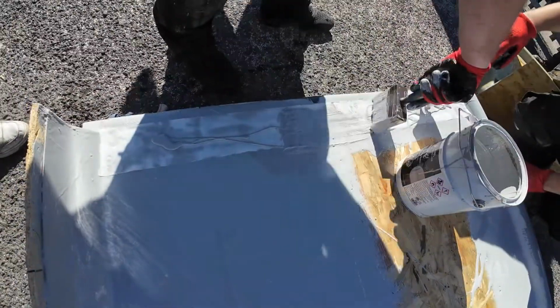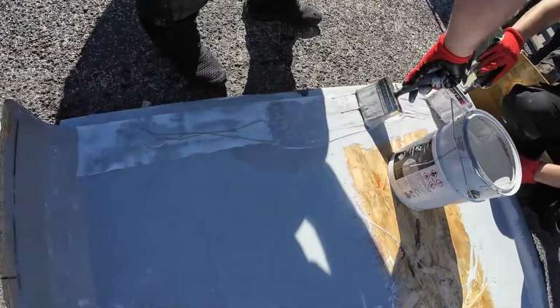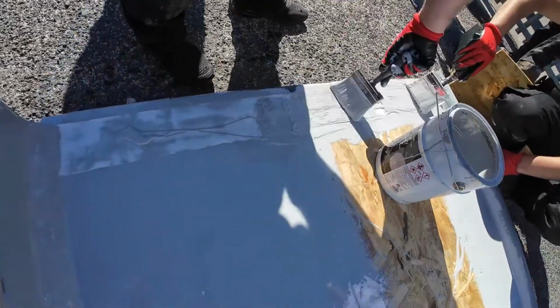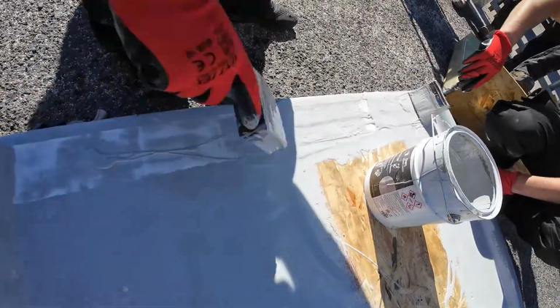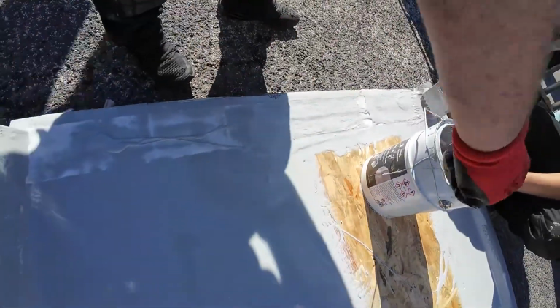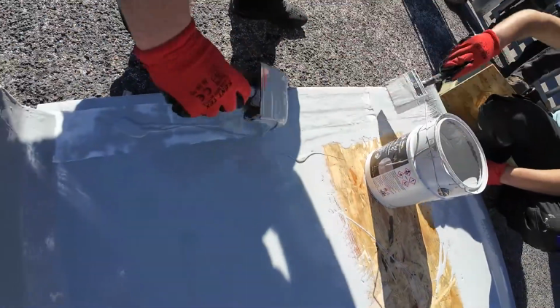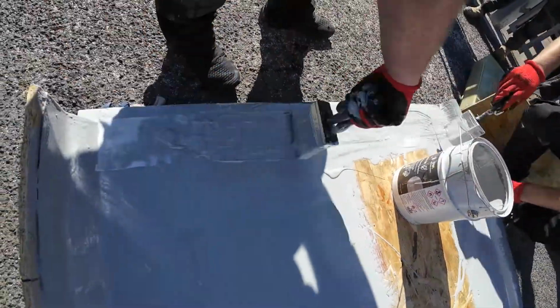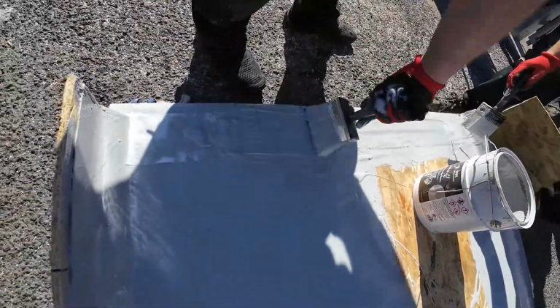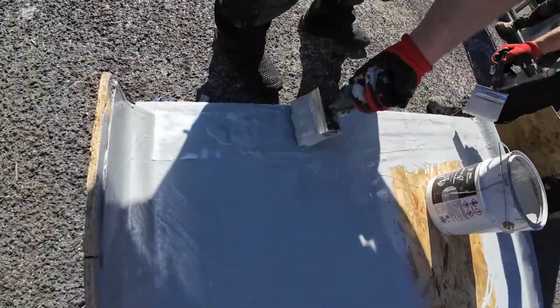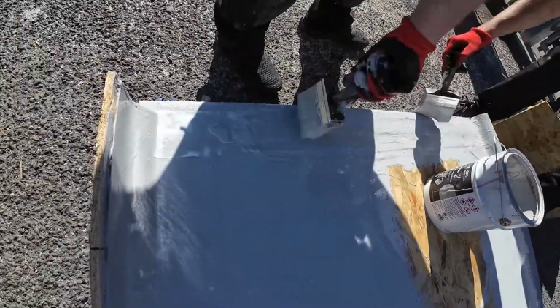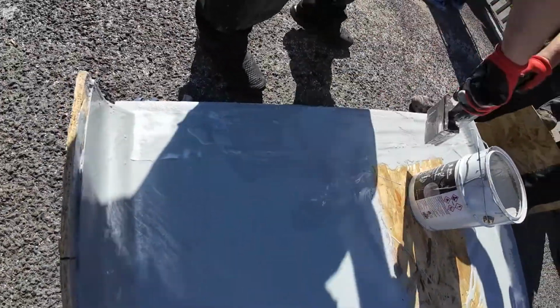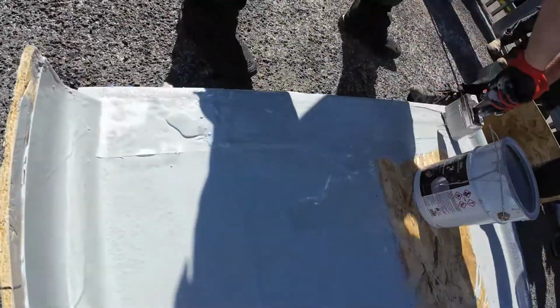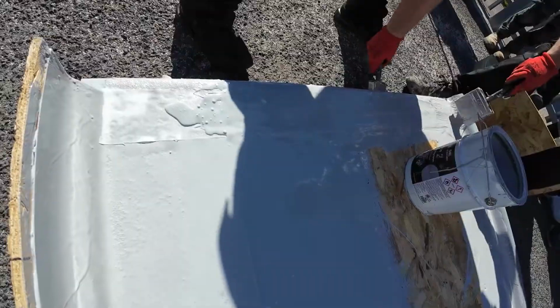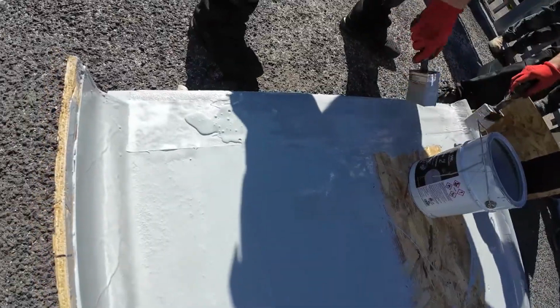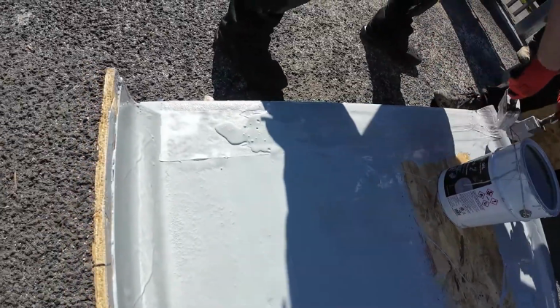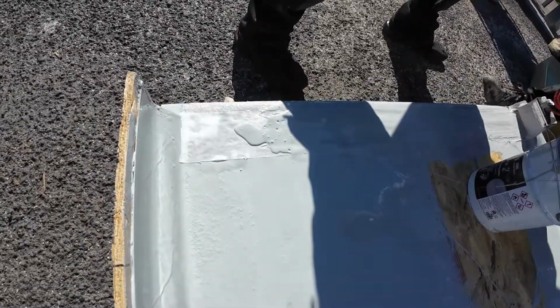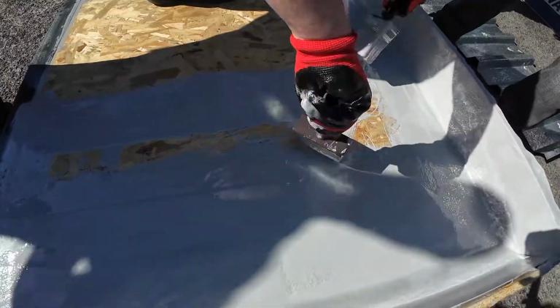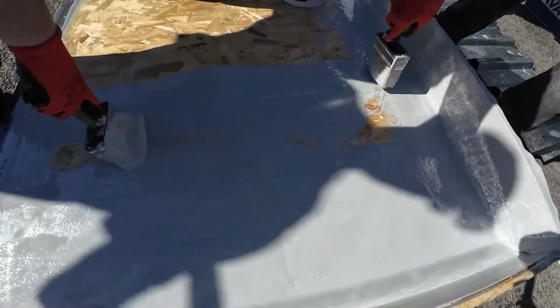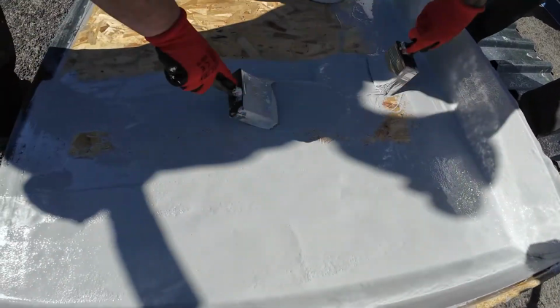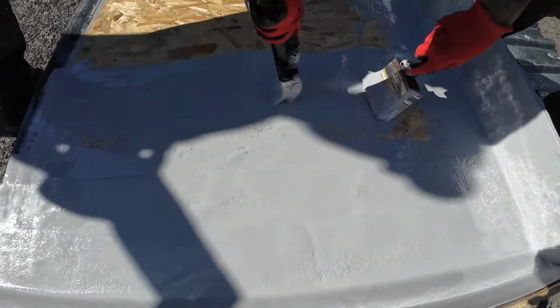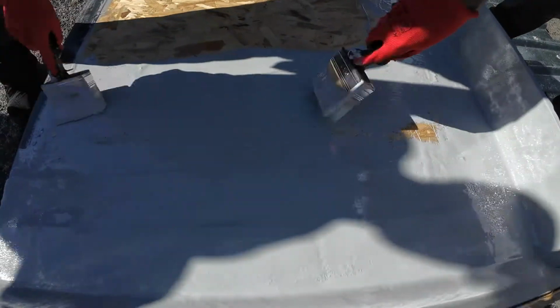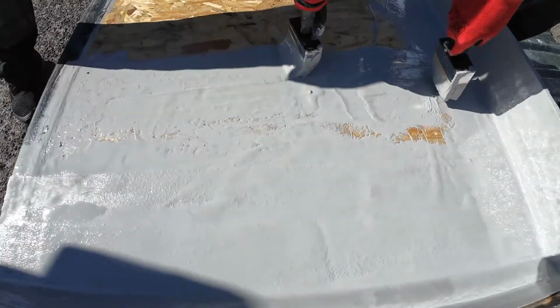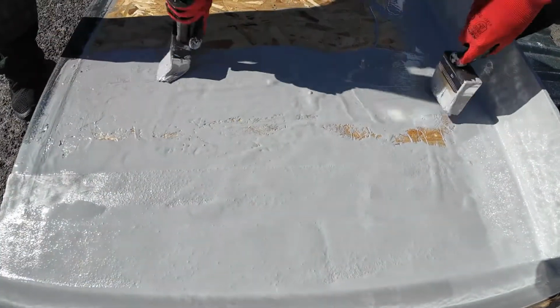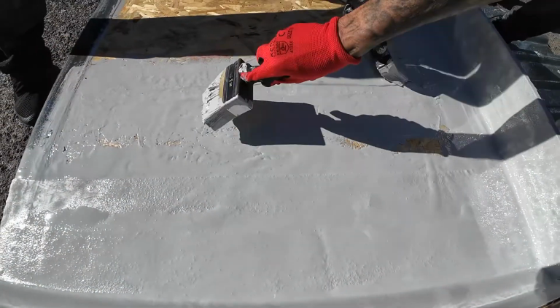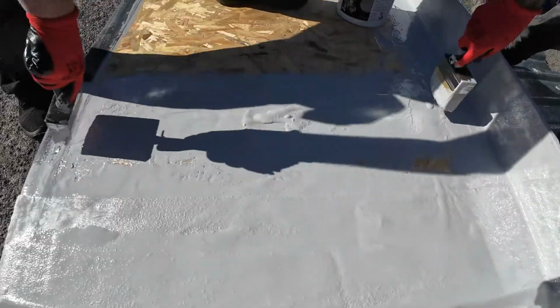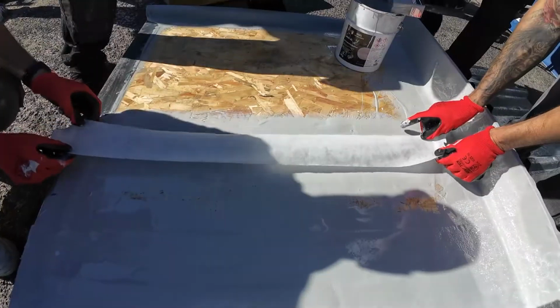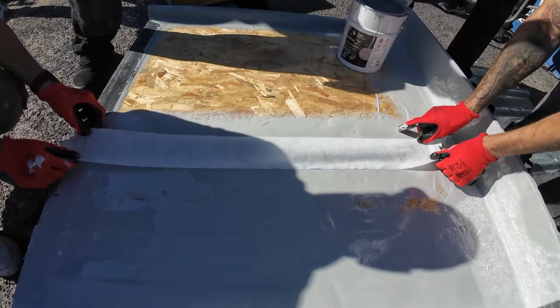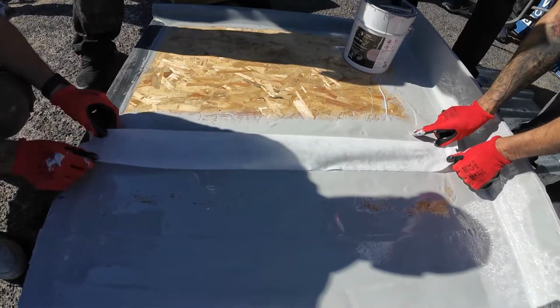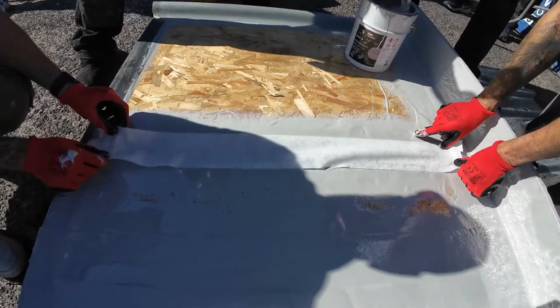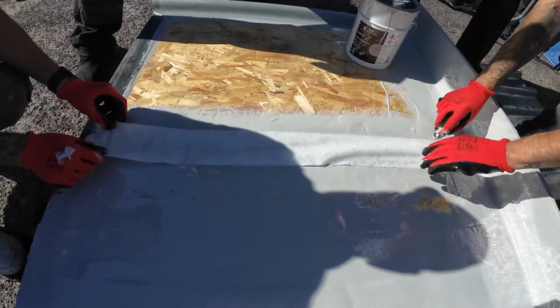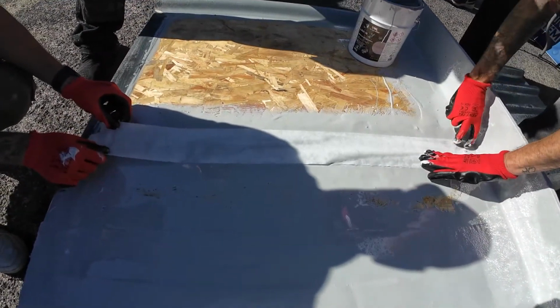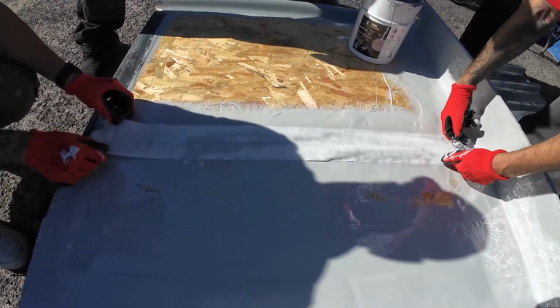Now, using Lava20 — remember that crack in the middle? We will reinforce it as well using the 4-inch polyester tape and Lava20.